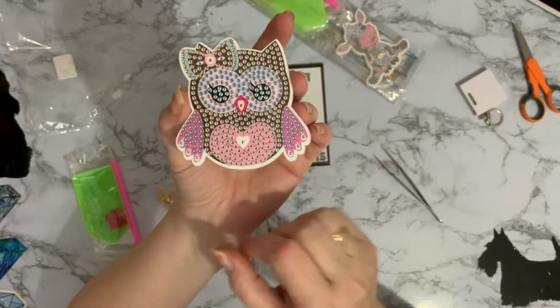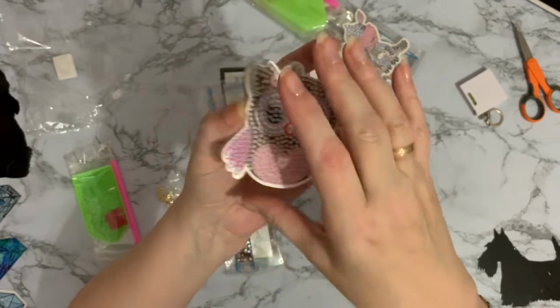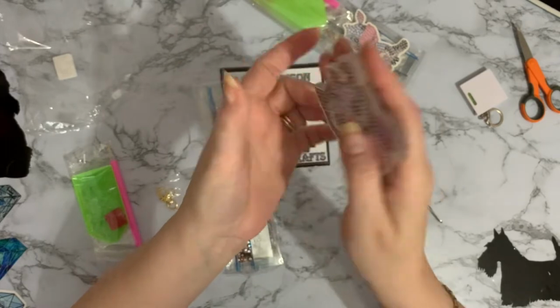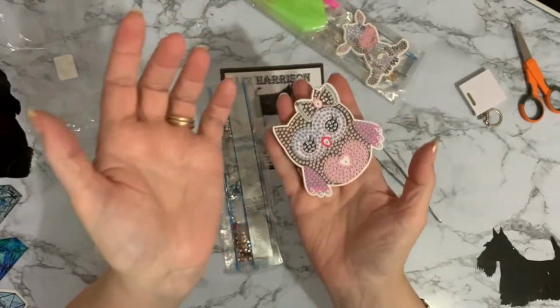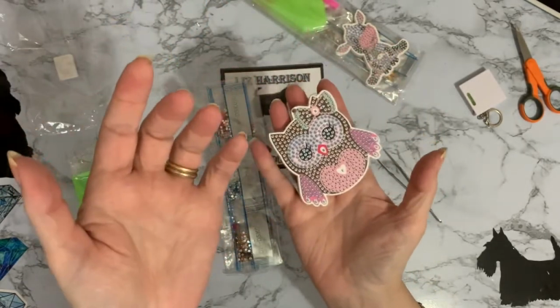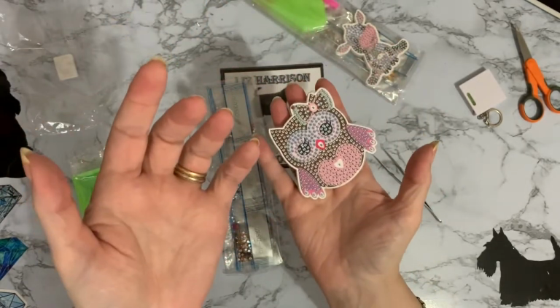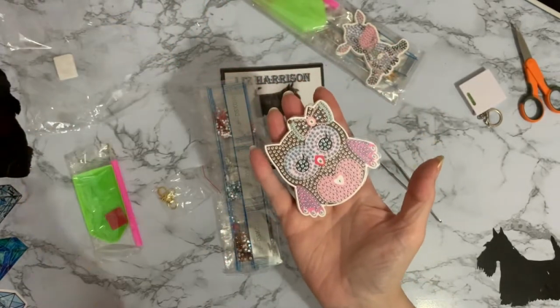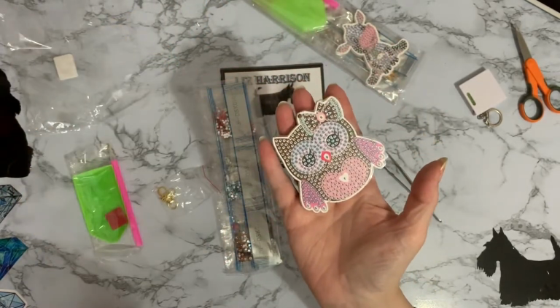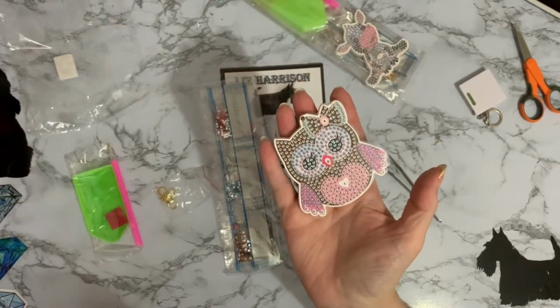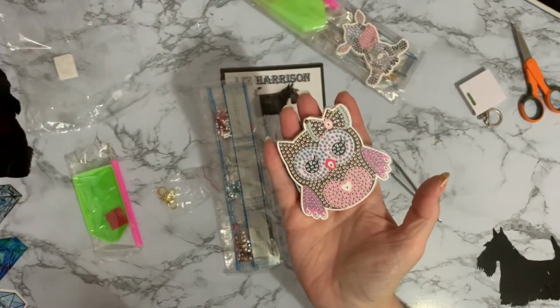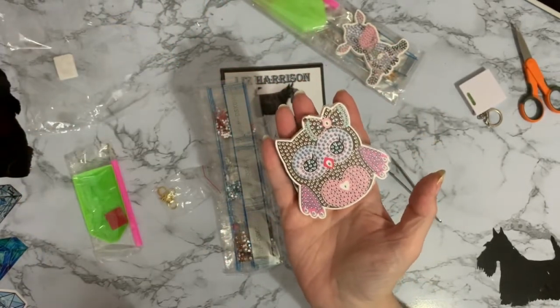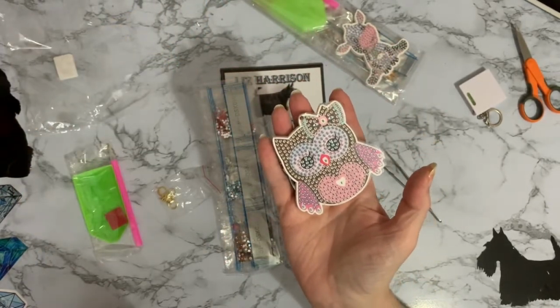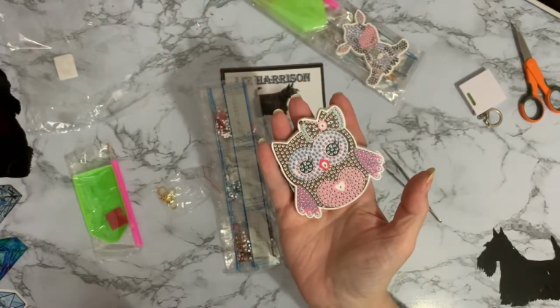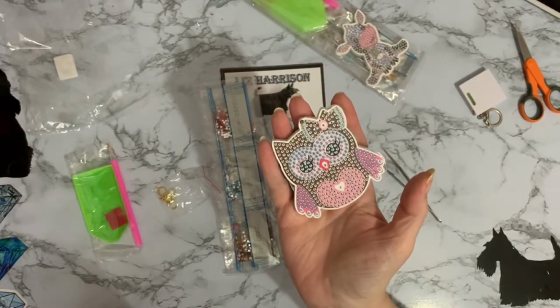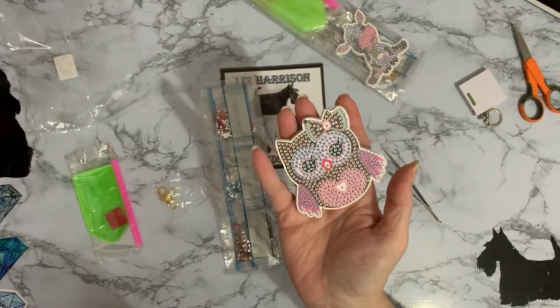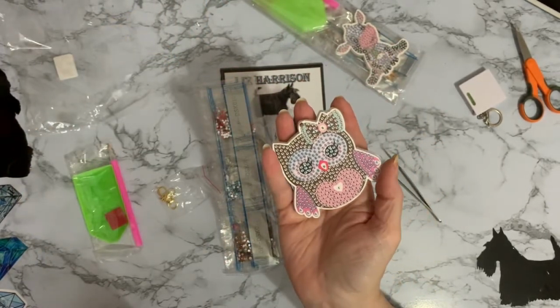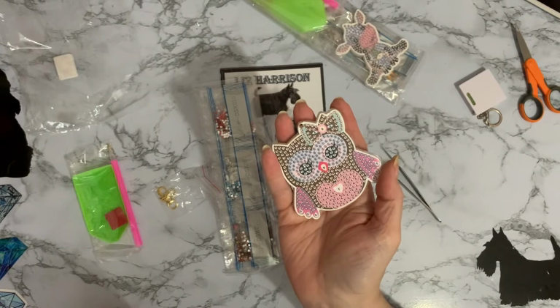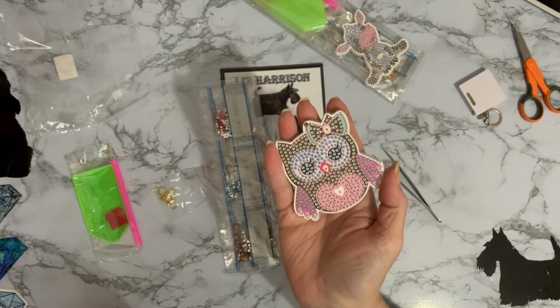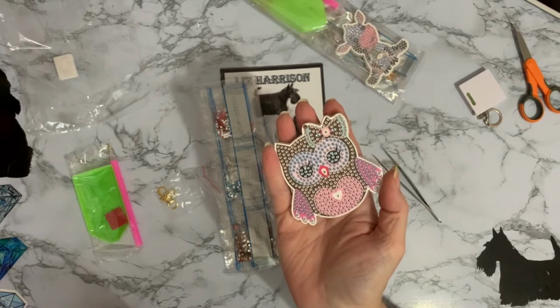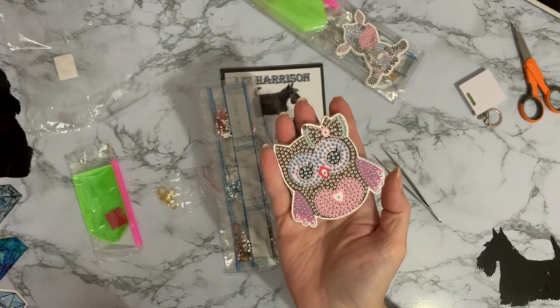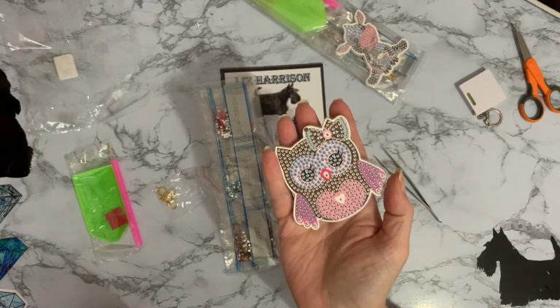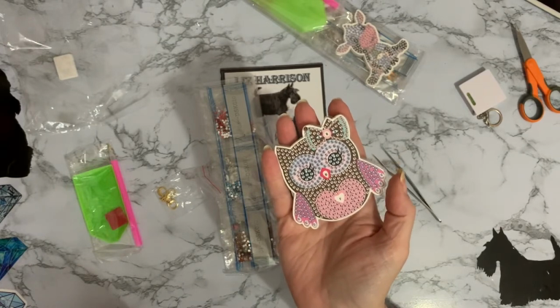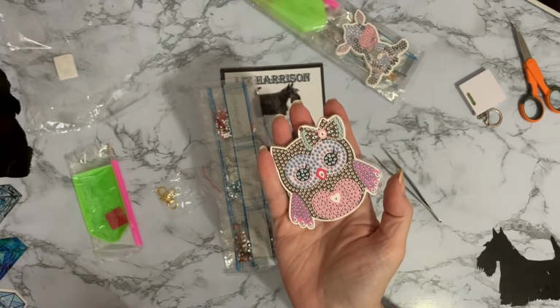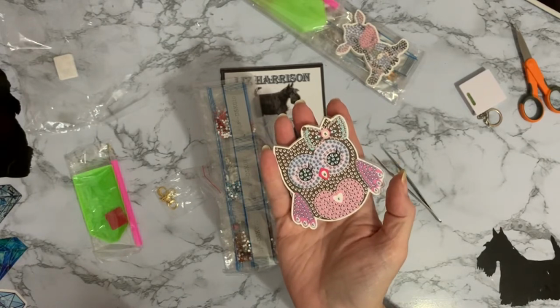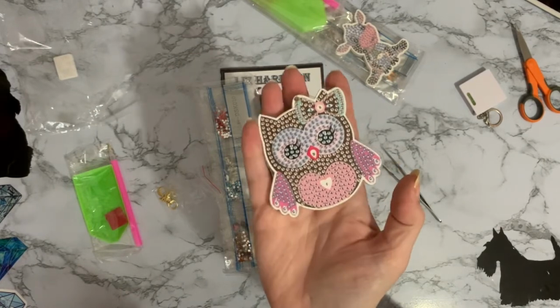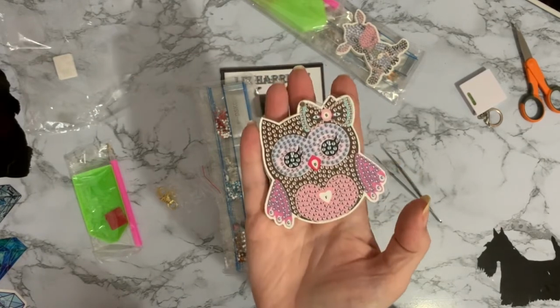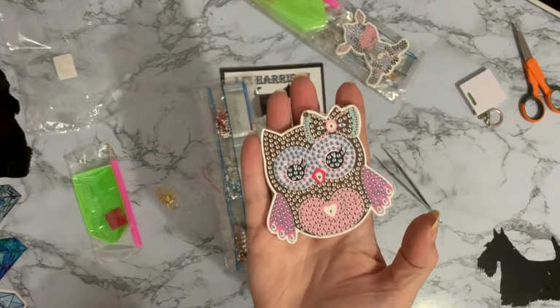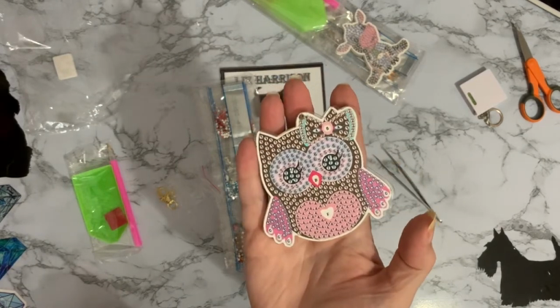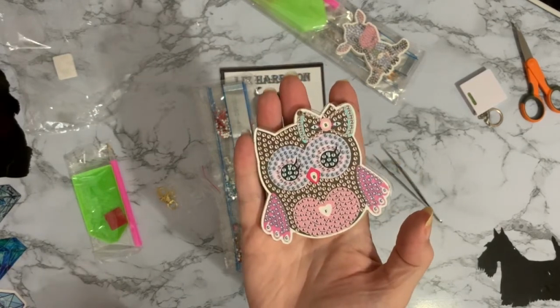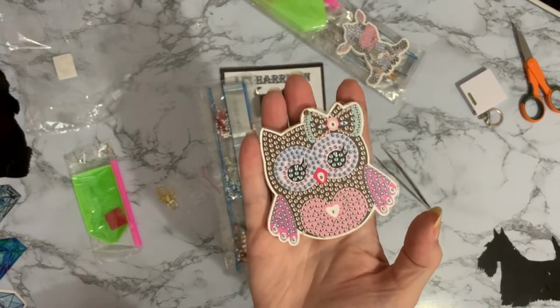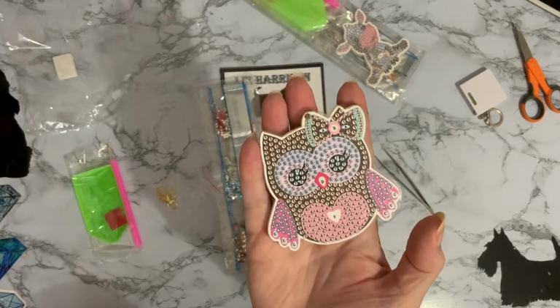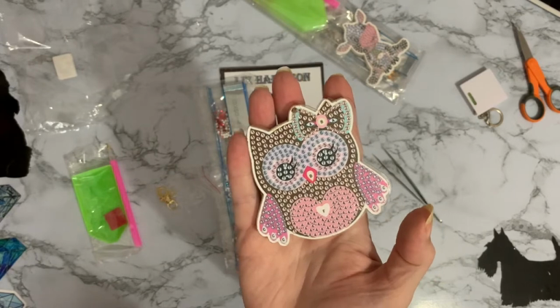I thought the owl was nice - I mean, she's pink, so what can I say? But they are quite weighty, actually, to have your keys and everything. I suppose you could use it as a bag charm as well. That'd be quite funny. If you bump up against somebody and your keyring lights up, they'll wonder what on earth is going on.